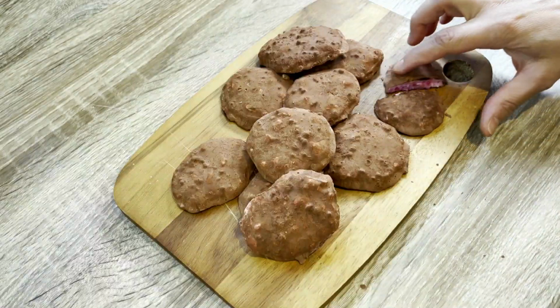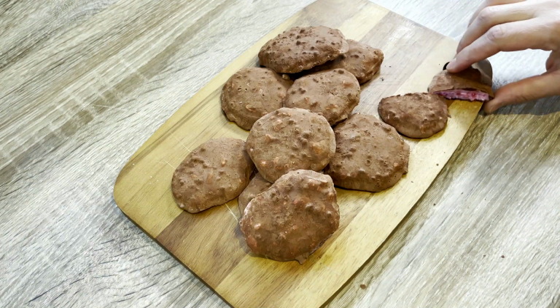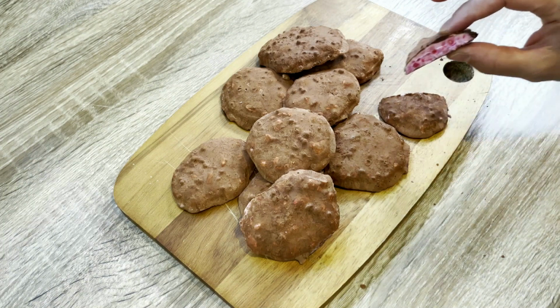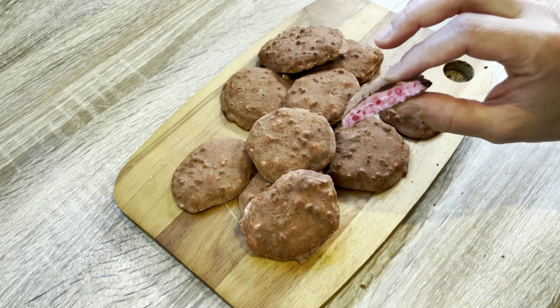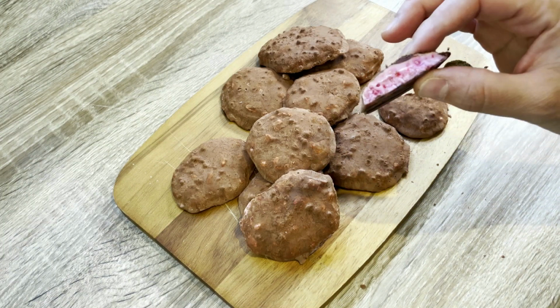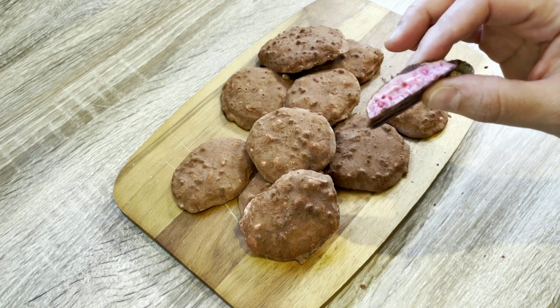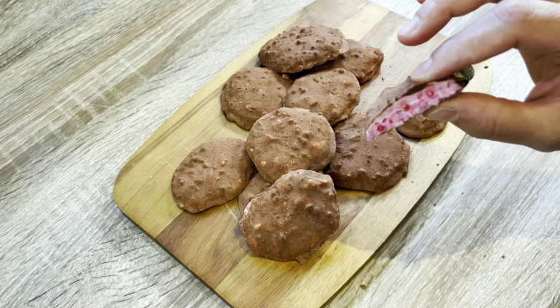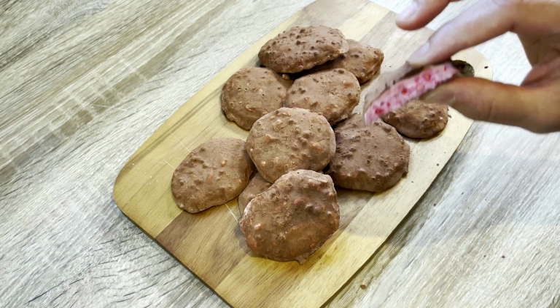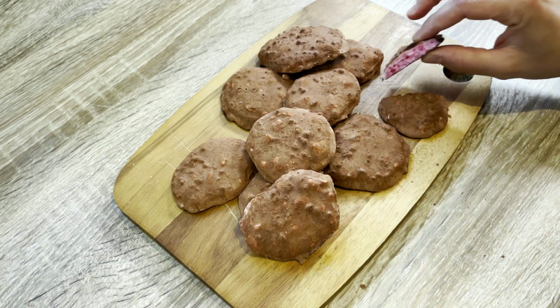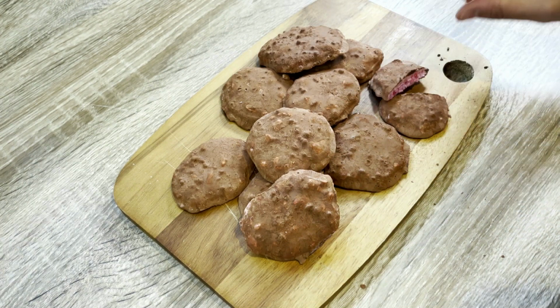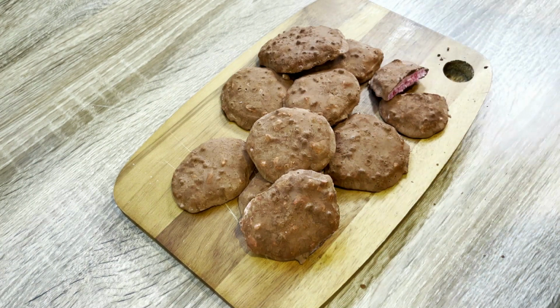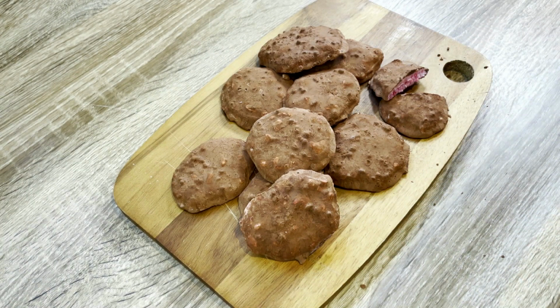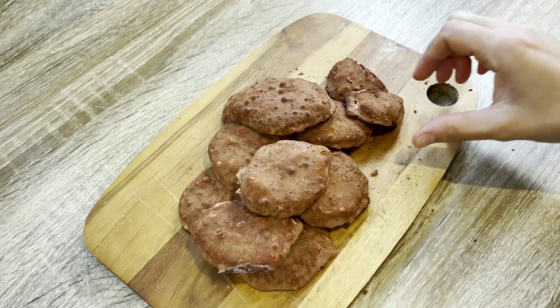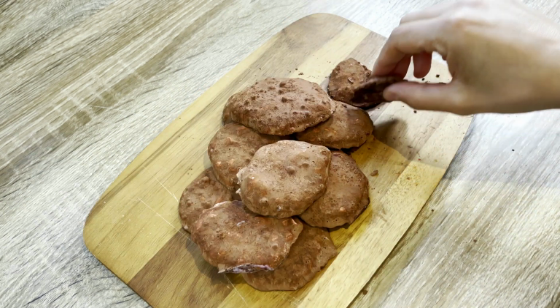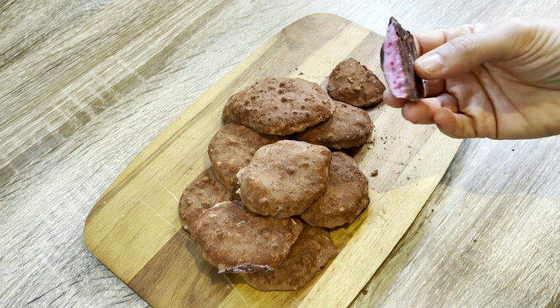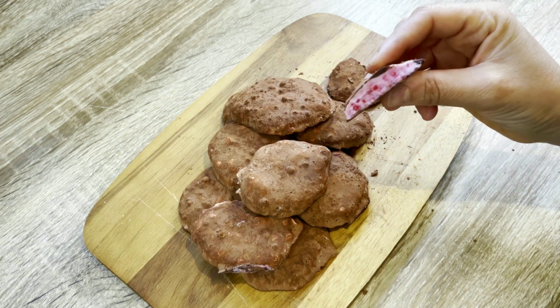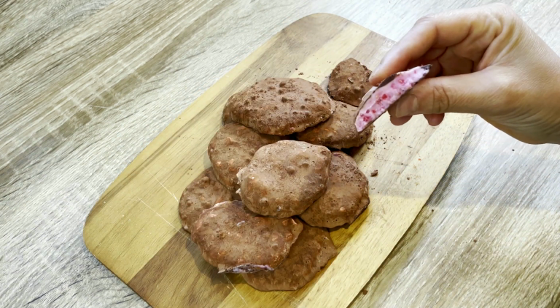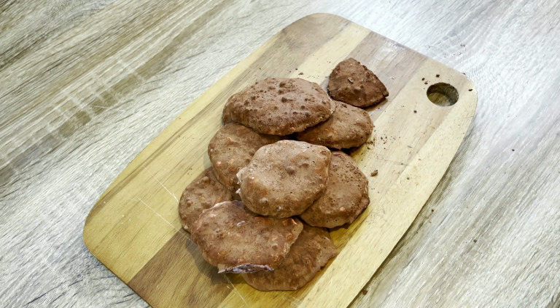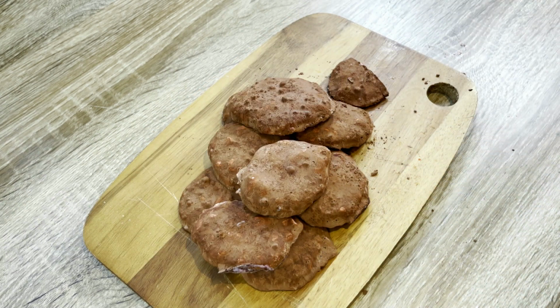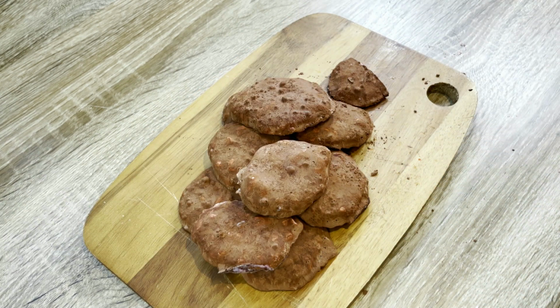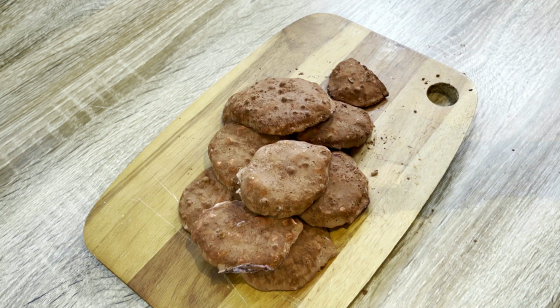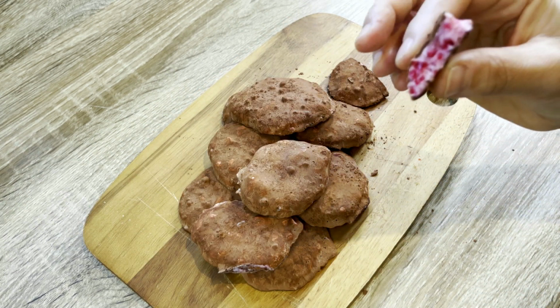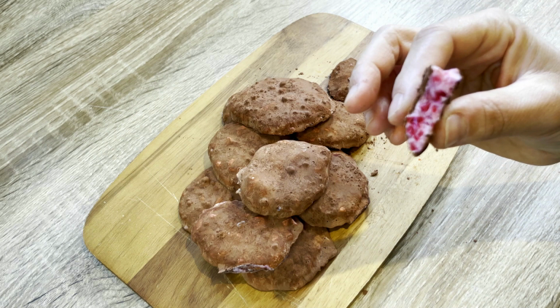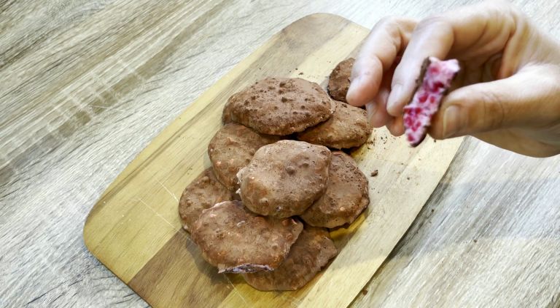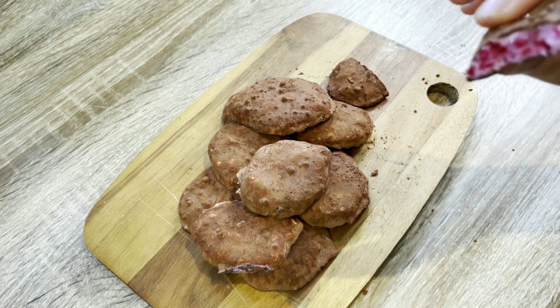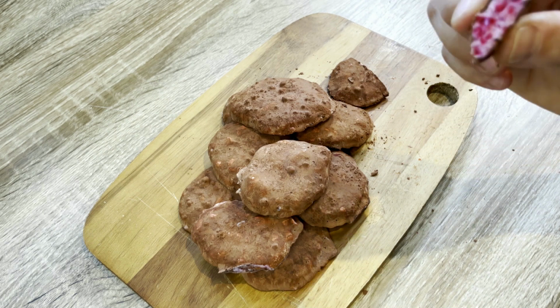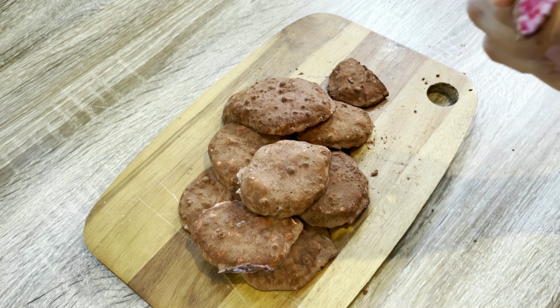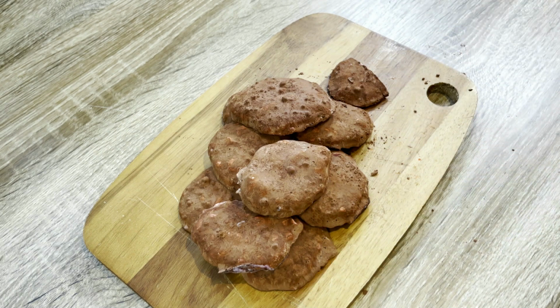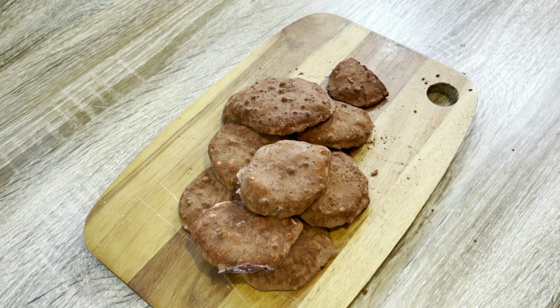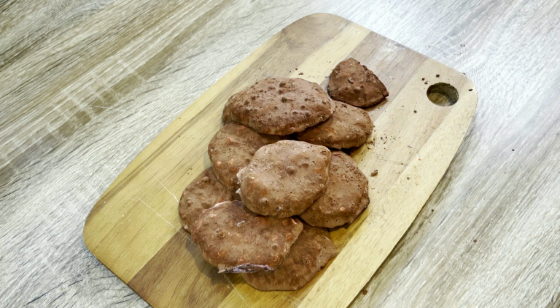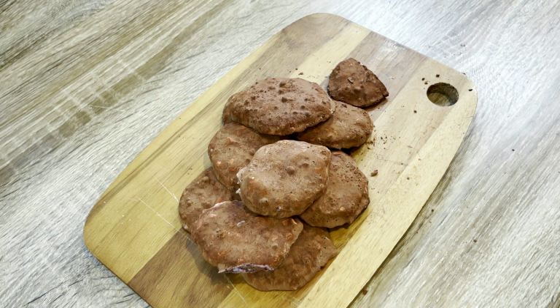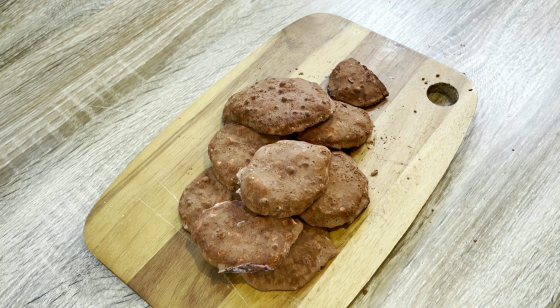And there you have it, a delicious and nutritious dessert that's perfect for satisfying your sweet tooth without sabotaging your diet. You can substitute the raspberries with any berries of your liking, or even use apricot and nectarine if you're feeling adventurous. Please let me know how you like it.